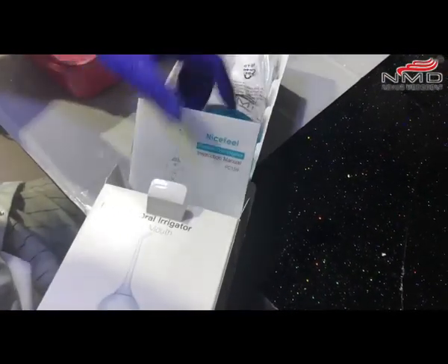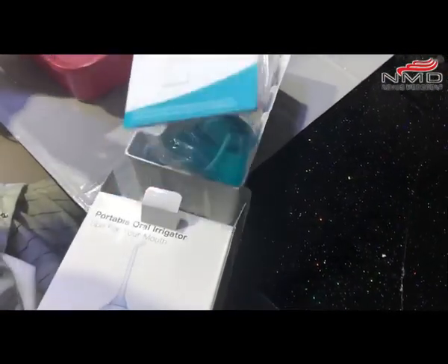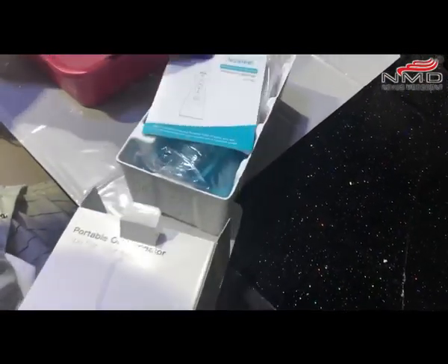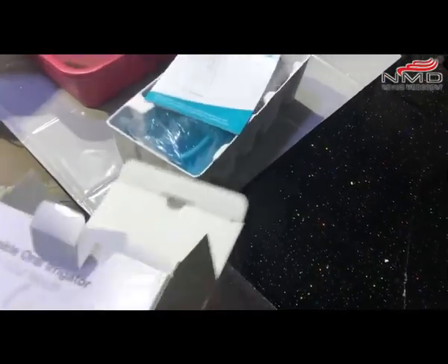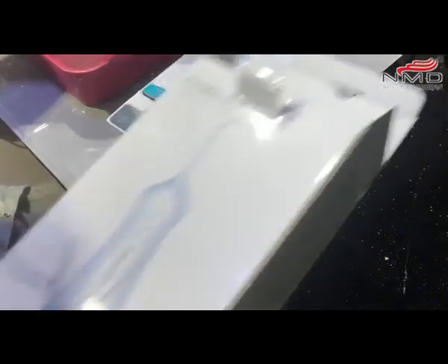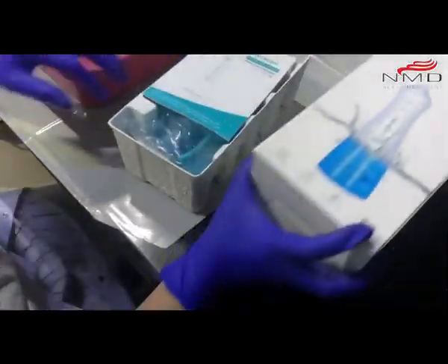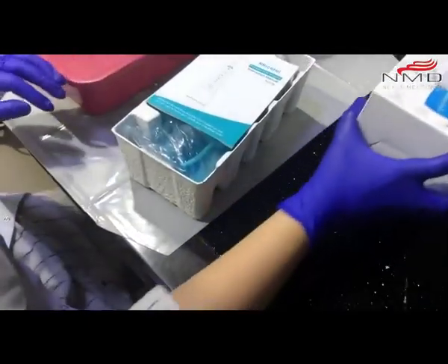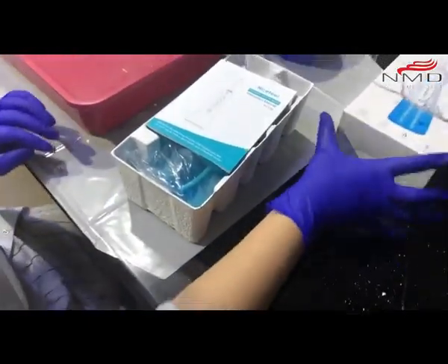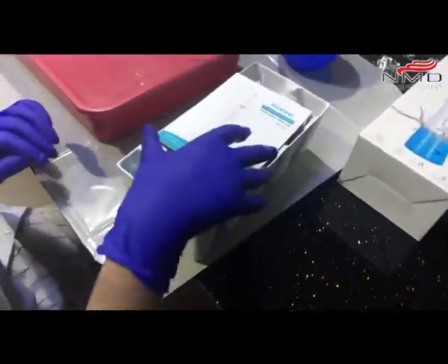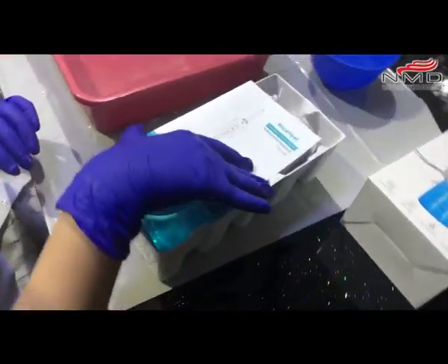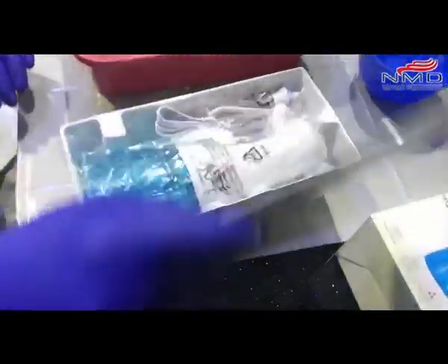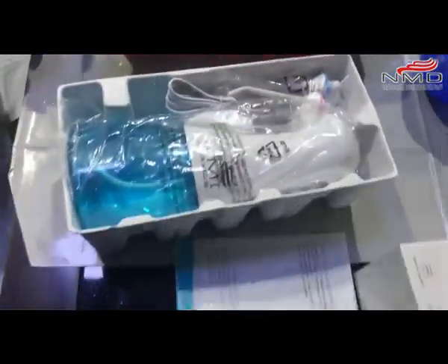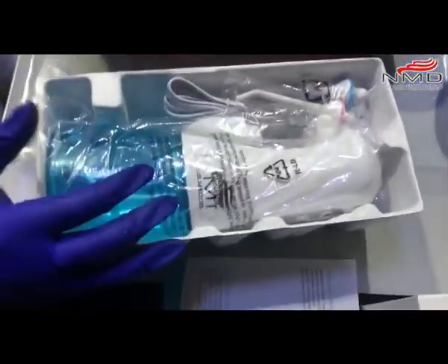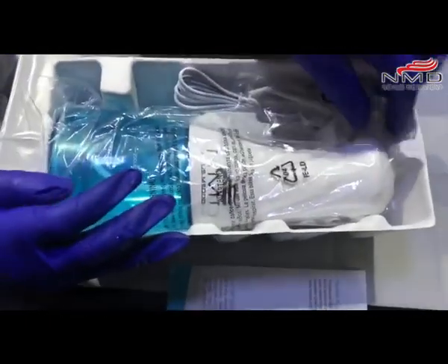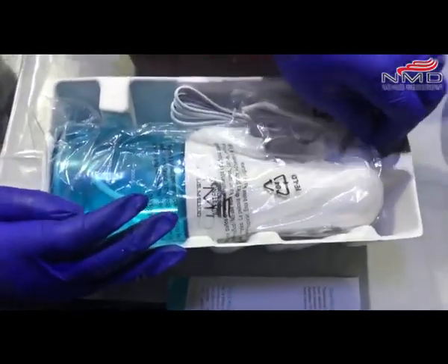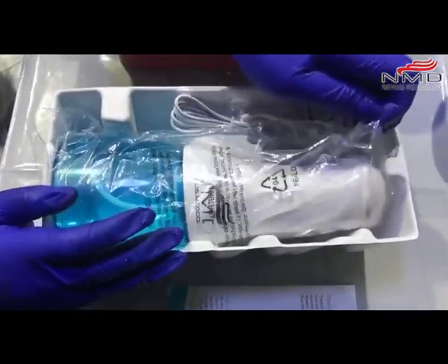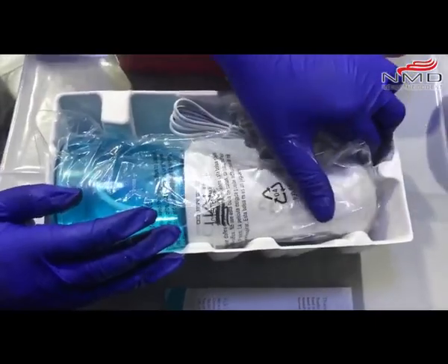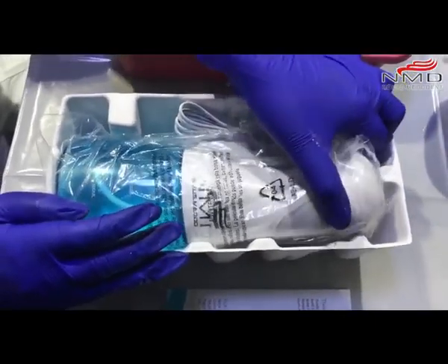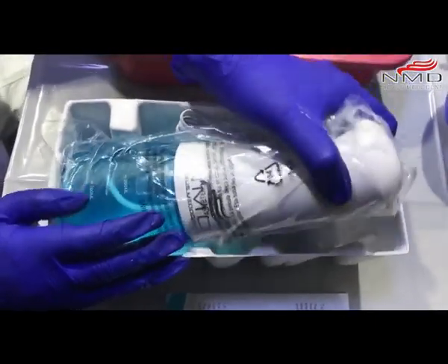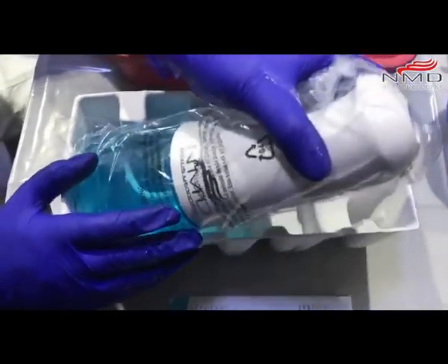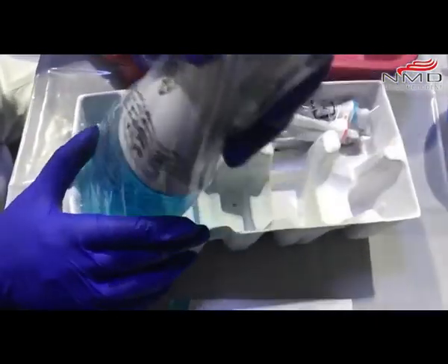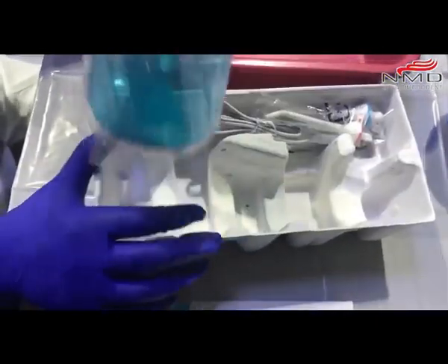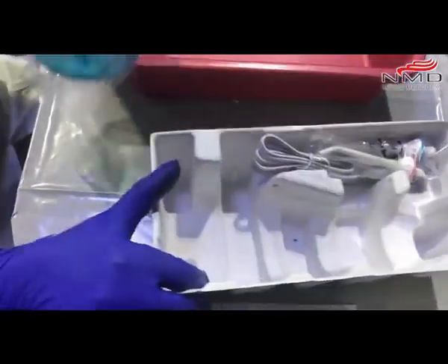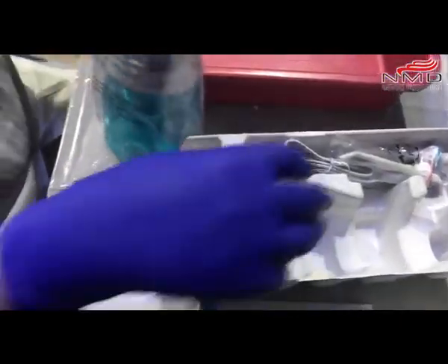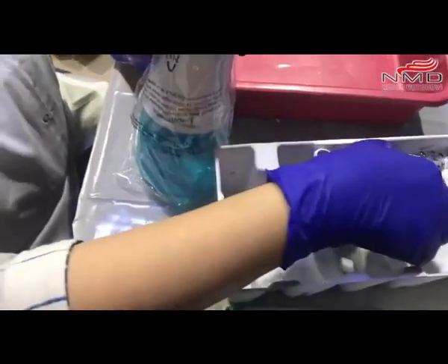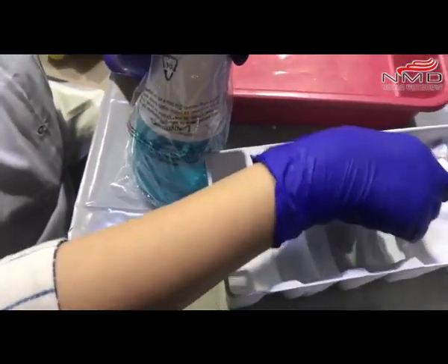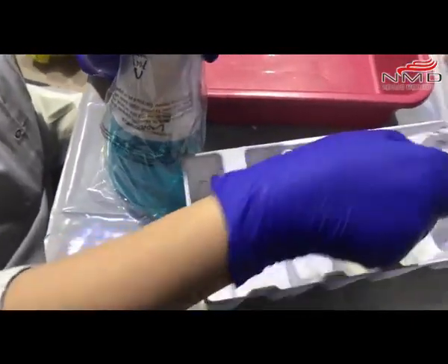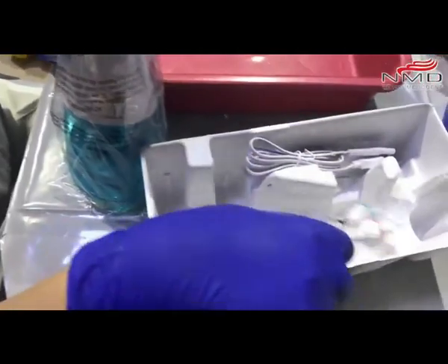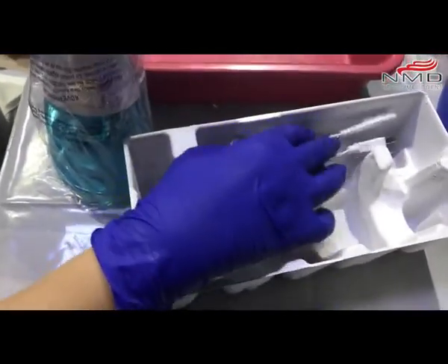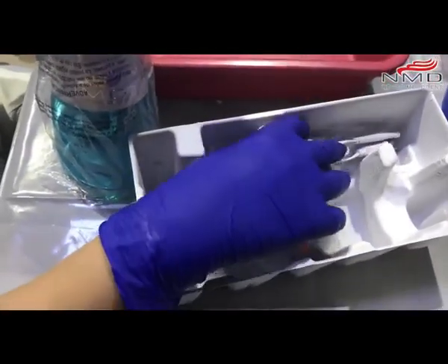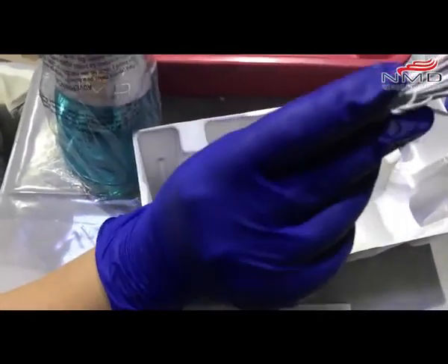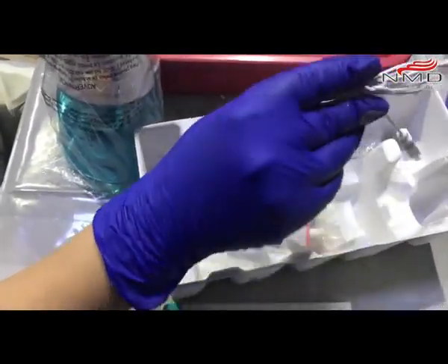So we have one manual, this is a bottle, we have two nozzles and one chargeable battery.